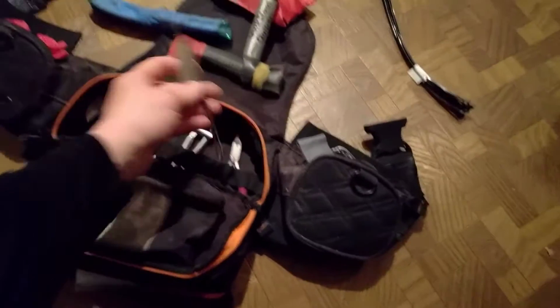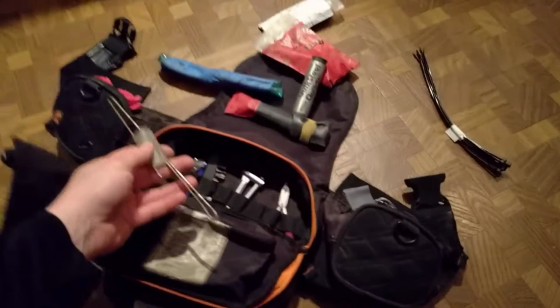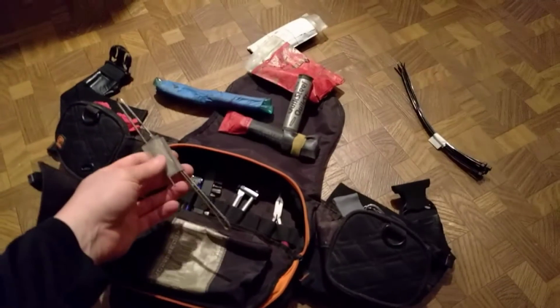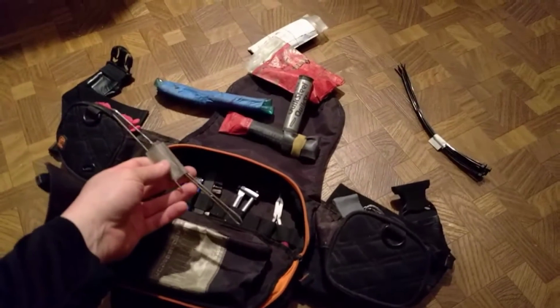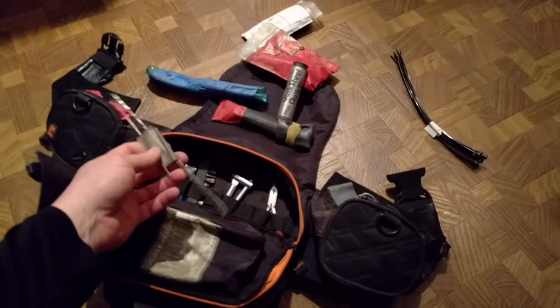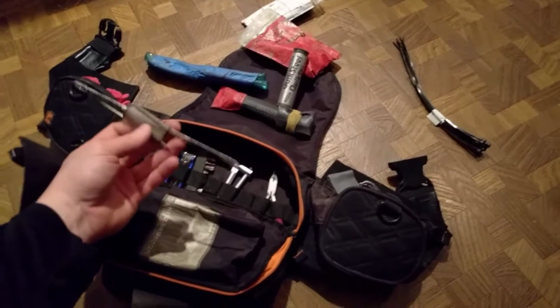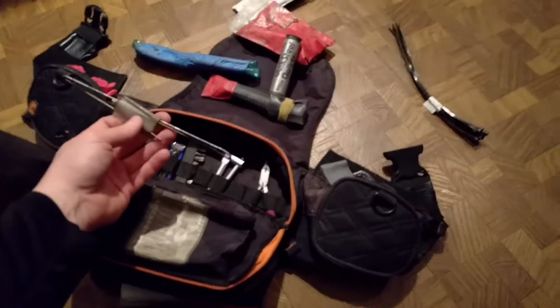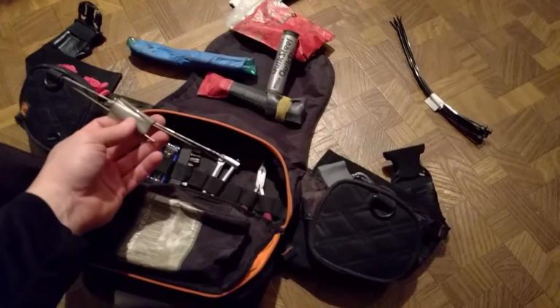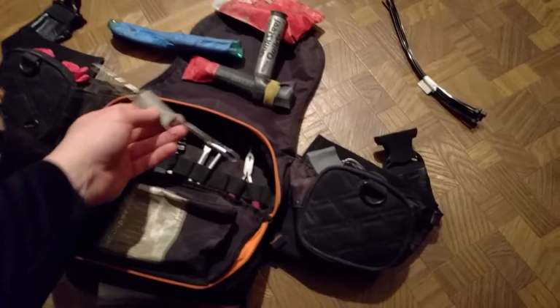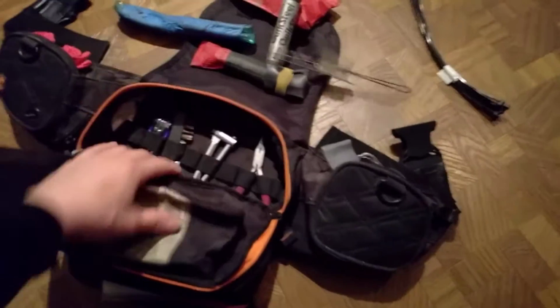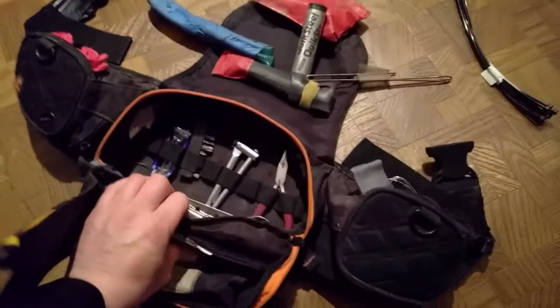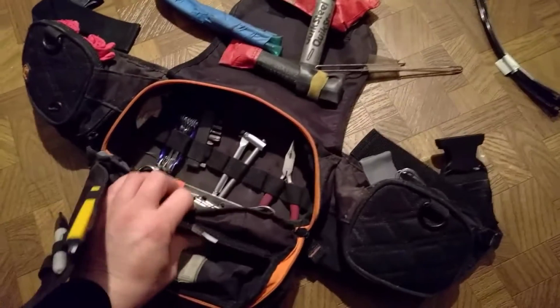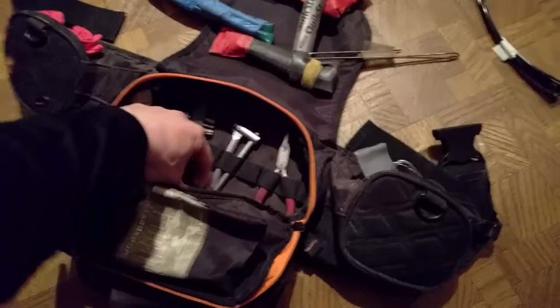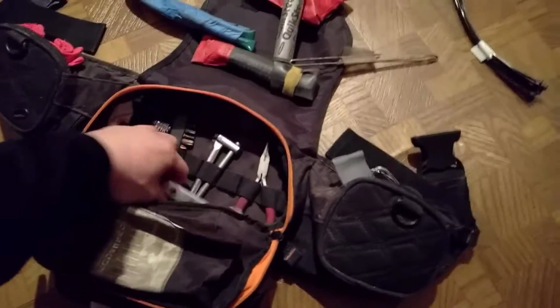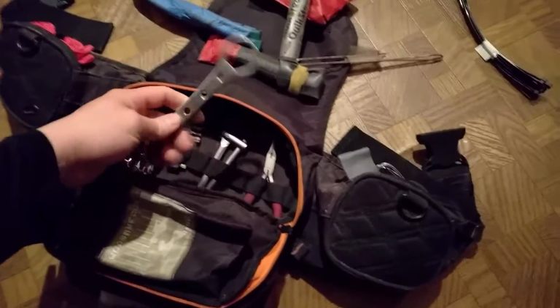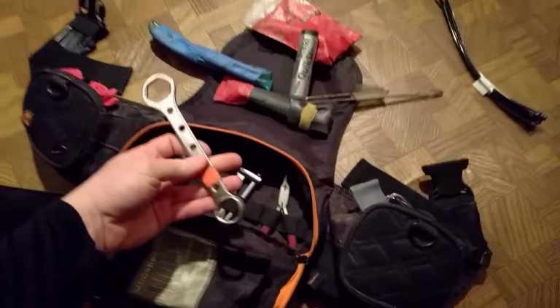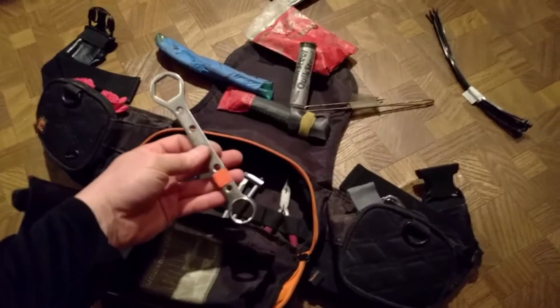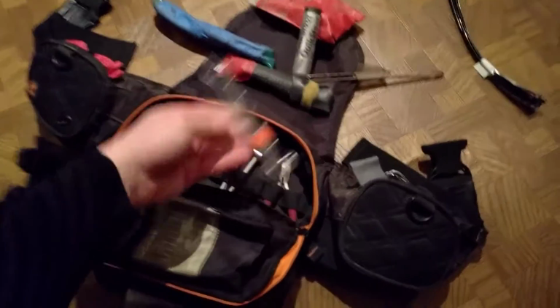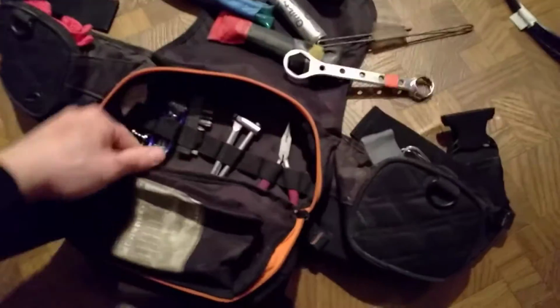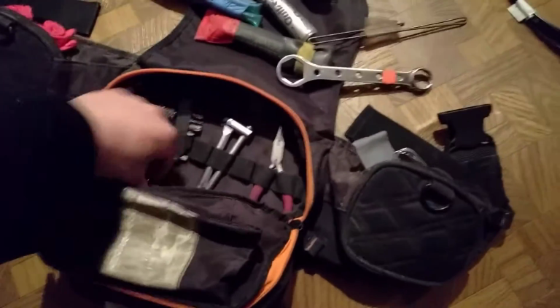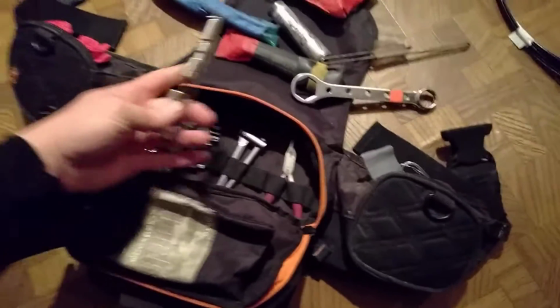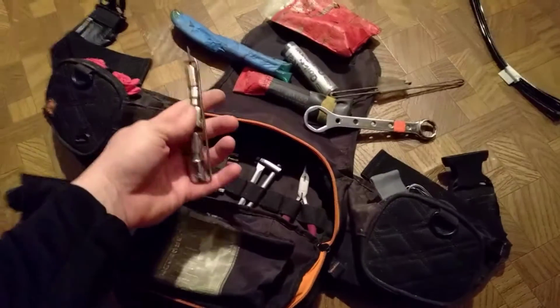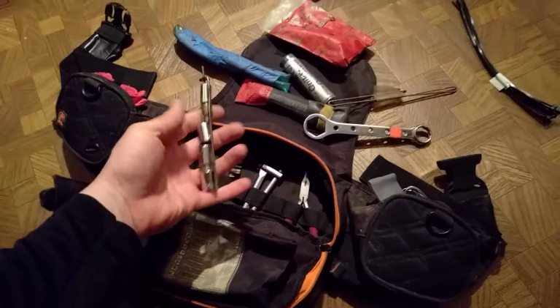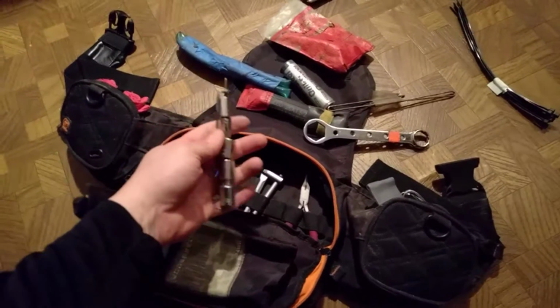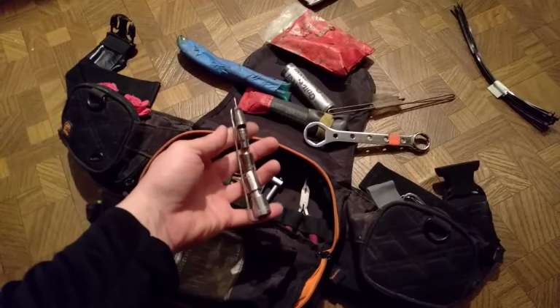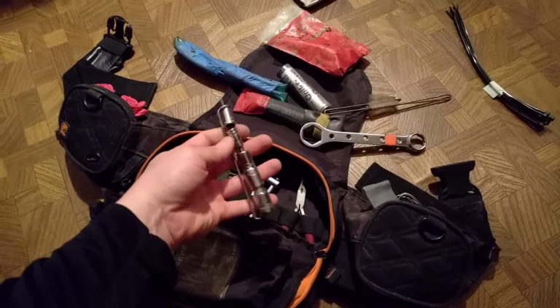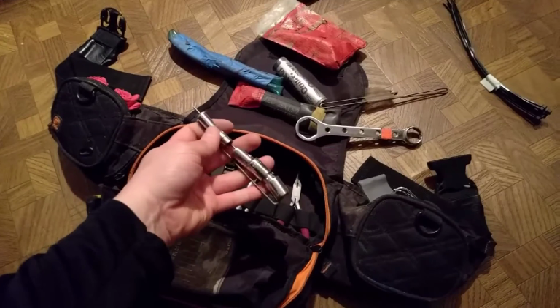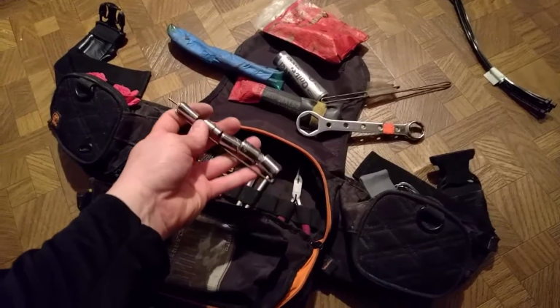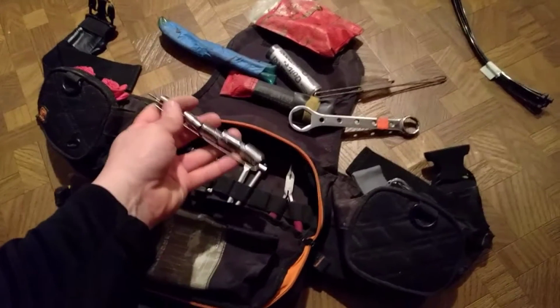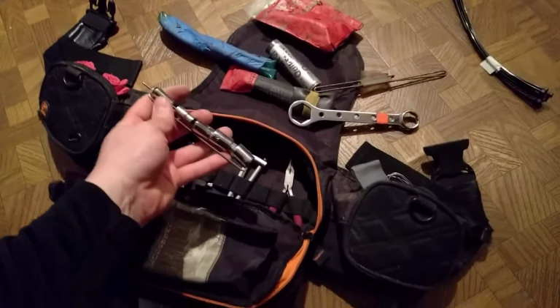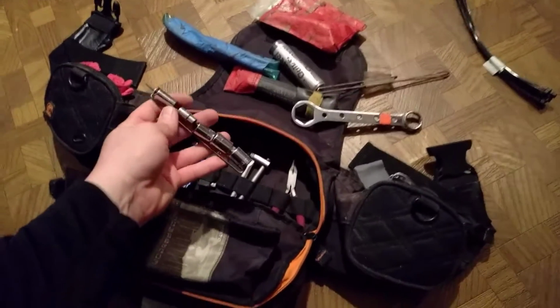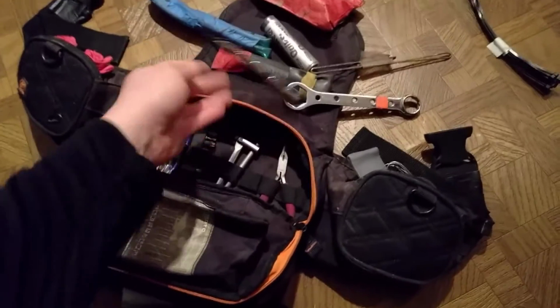A folded up metal clothes hanger — this has actually come in use before. And then I've got some real simple tools: spark plug wrench, axle wrench, sockets on a folded up piece of clothes hanger just to keep them quickly accessible and organized.